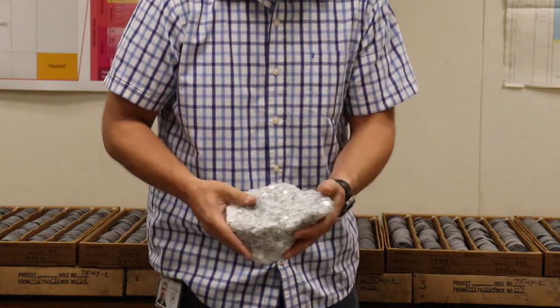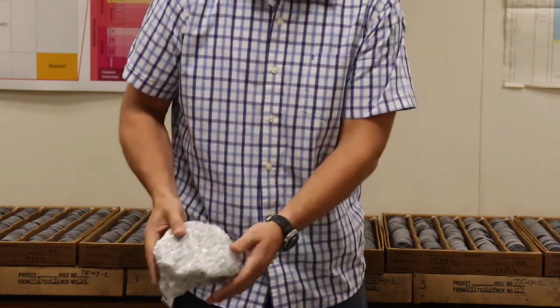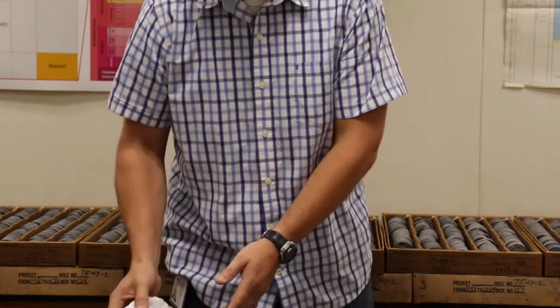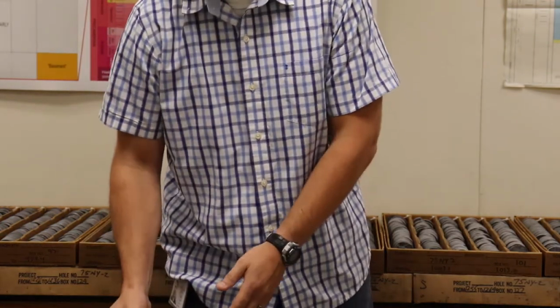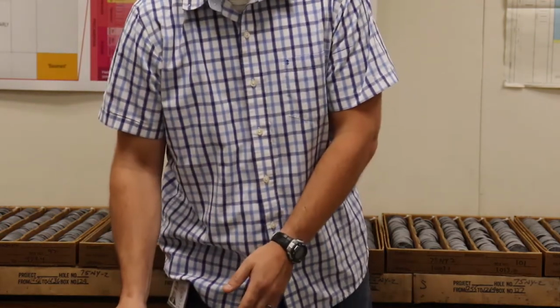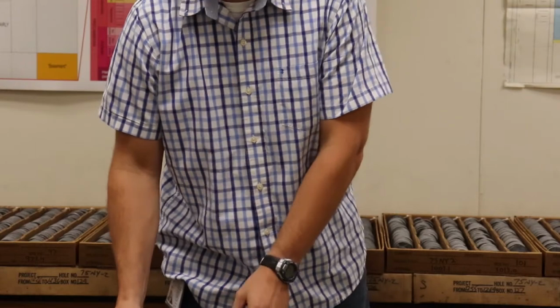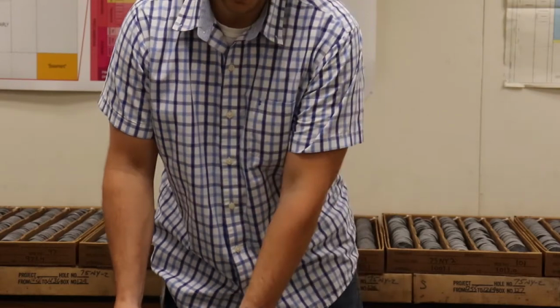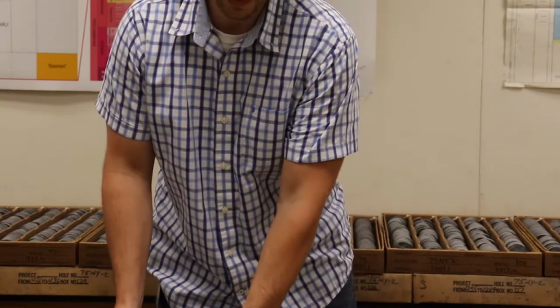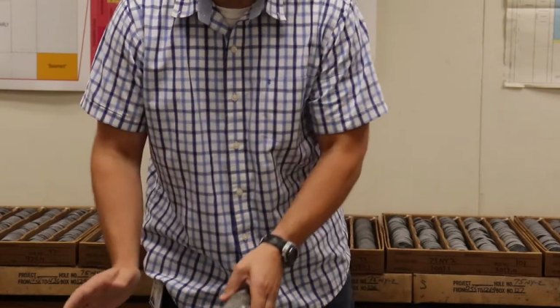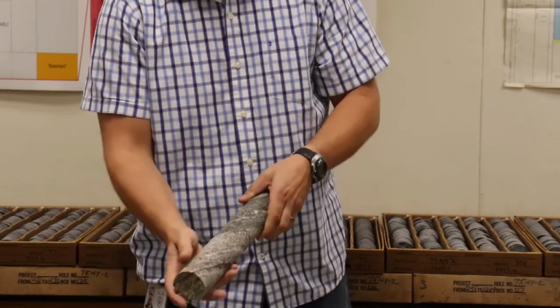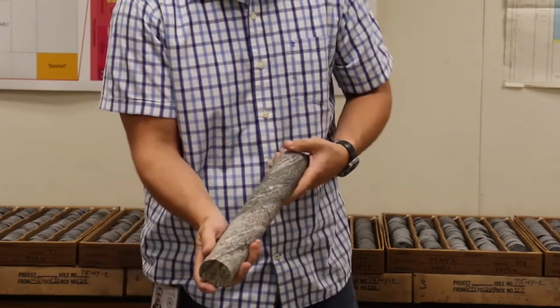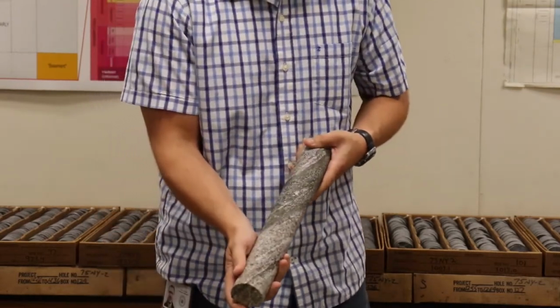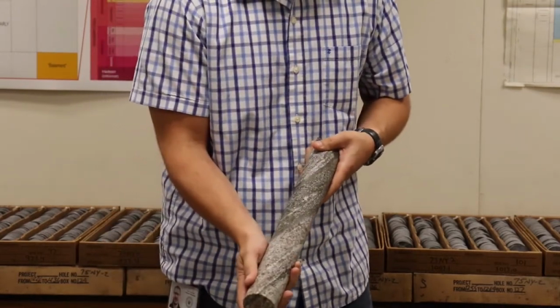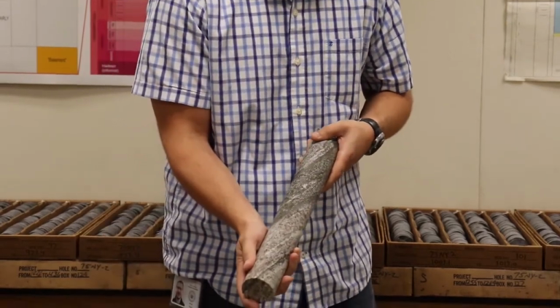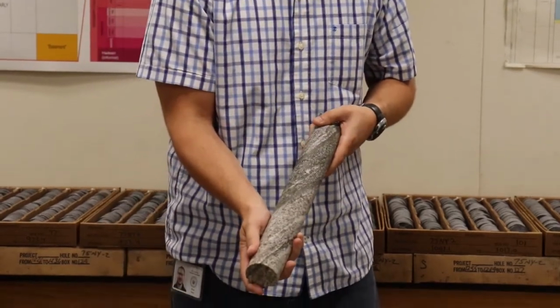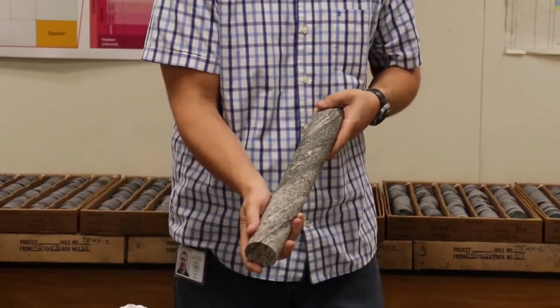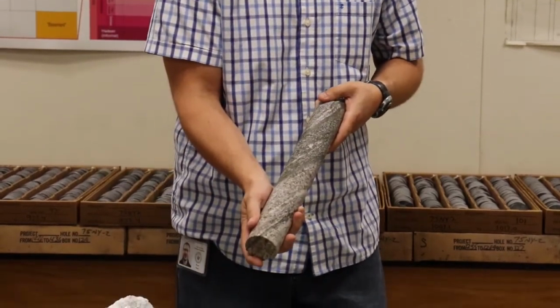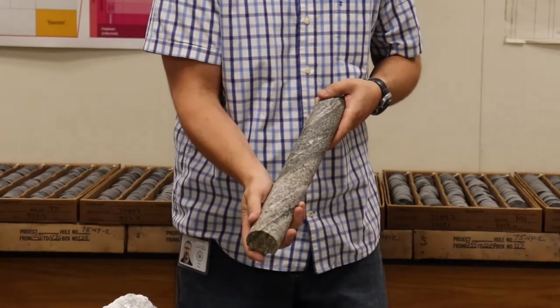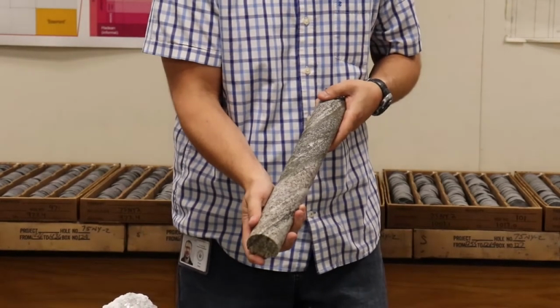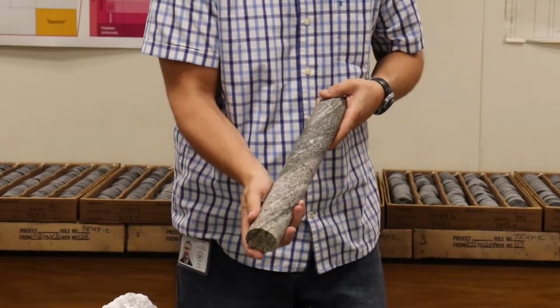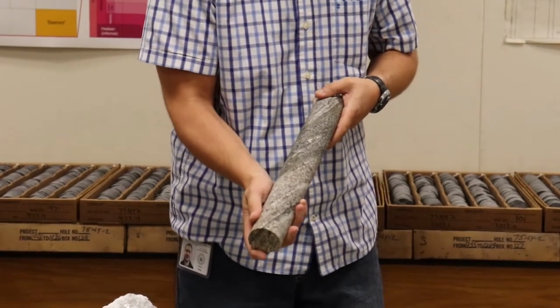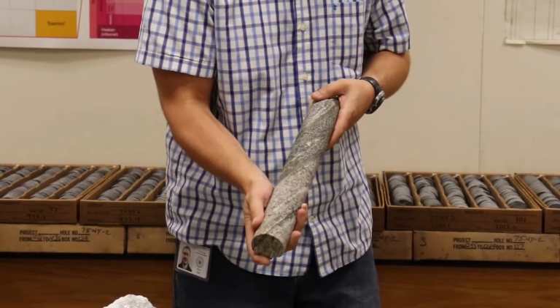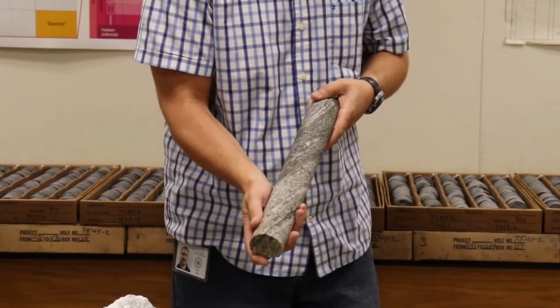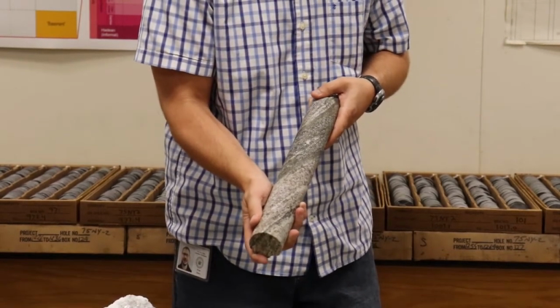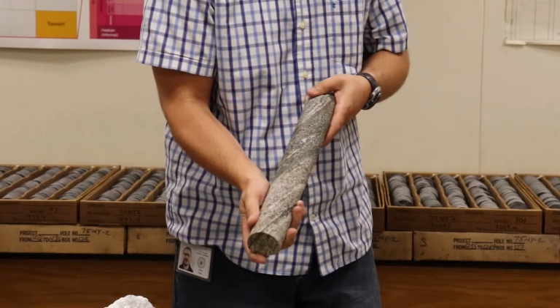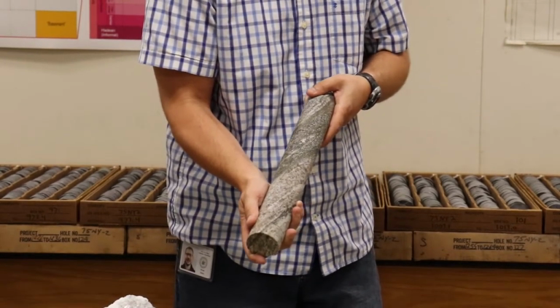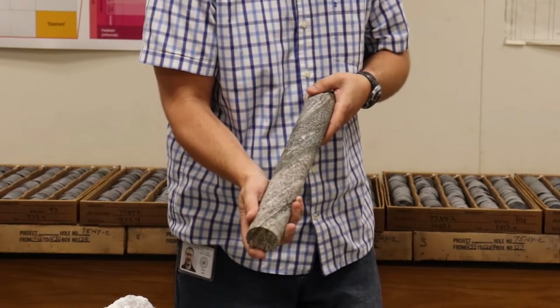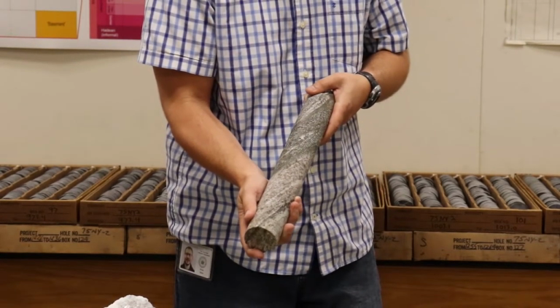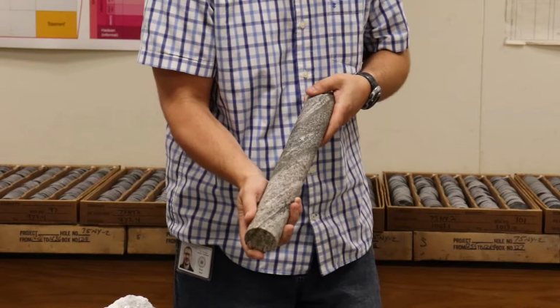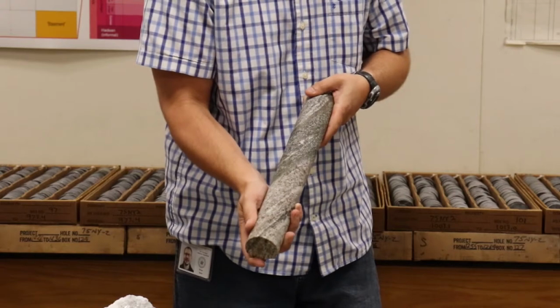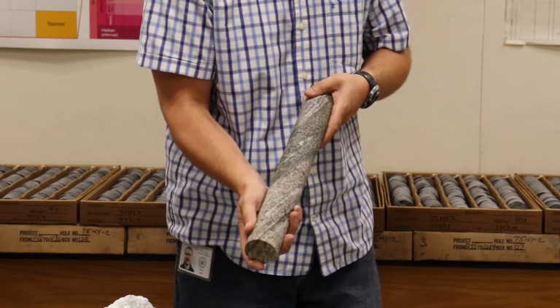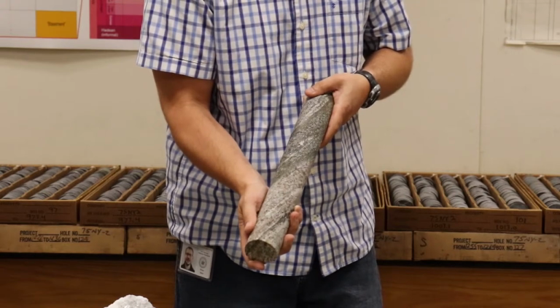Now the rocks that I work with are a little bit different. This is a bedrock core, and it didn't come from a stream bed or a mountaintop. This piece of rock was actually collected from 7,000 feet below the surface while a deep well was being drilled into the earth.